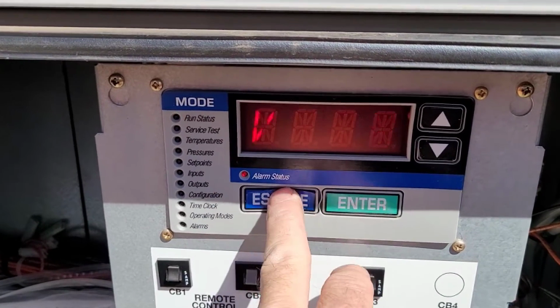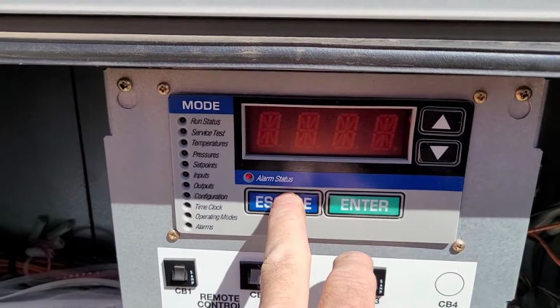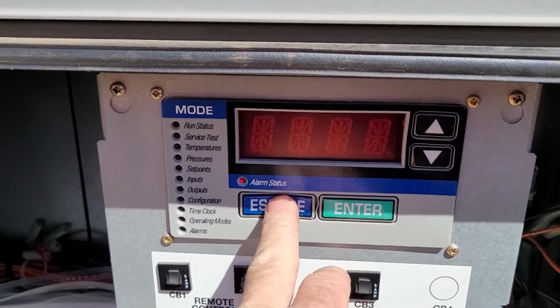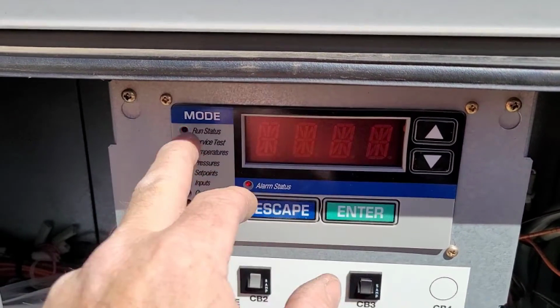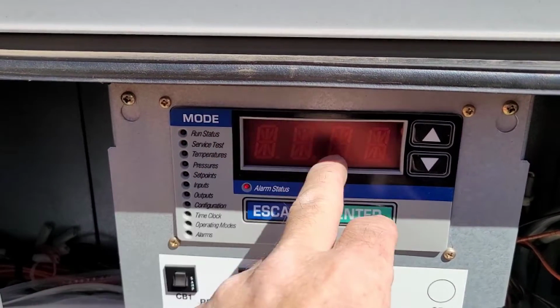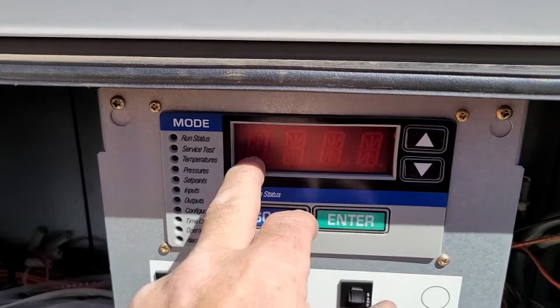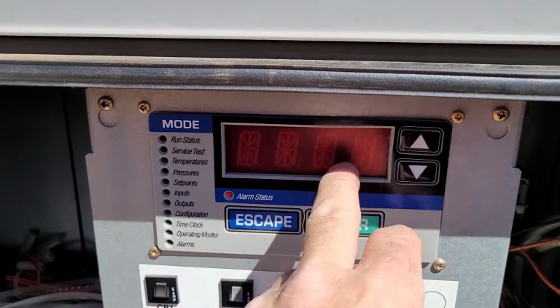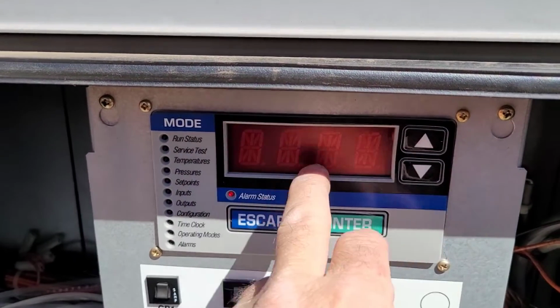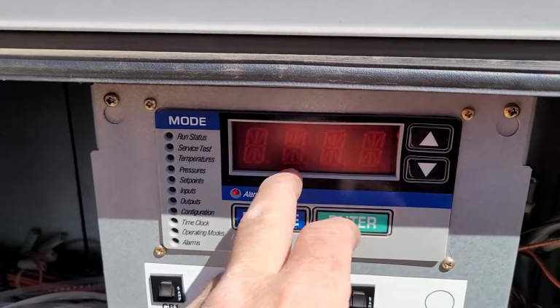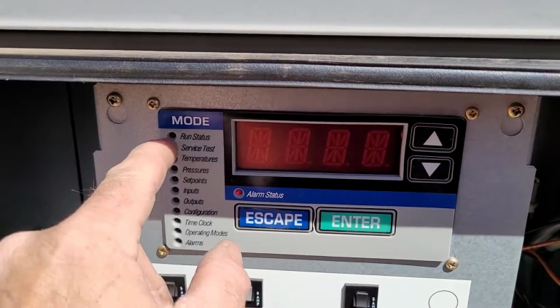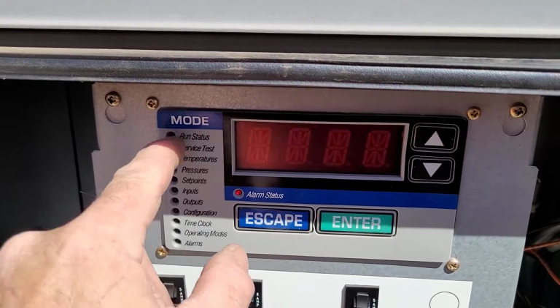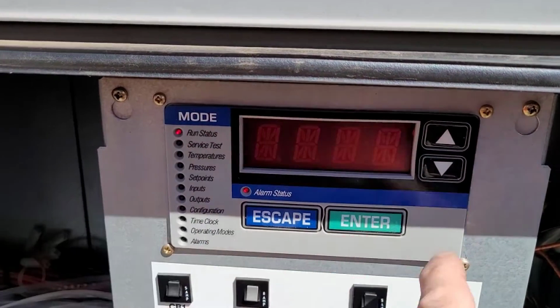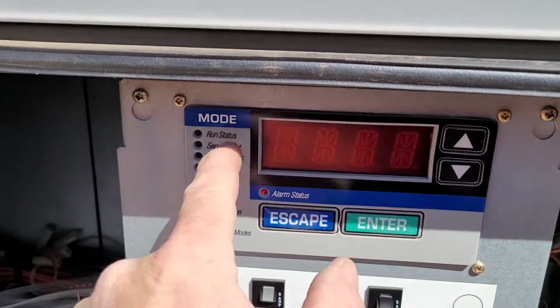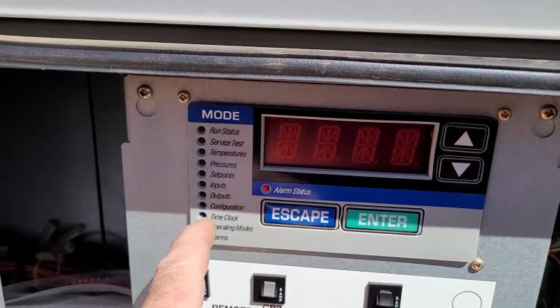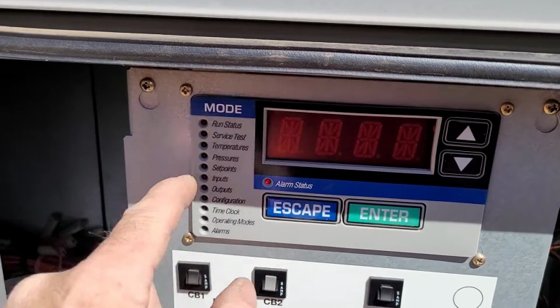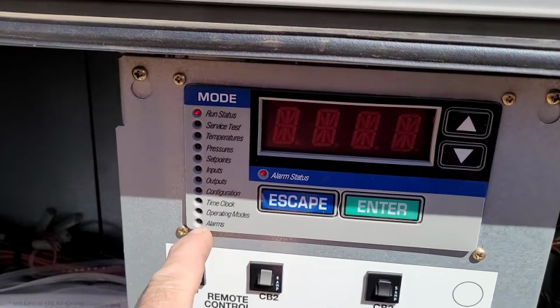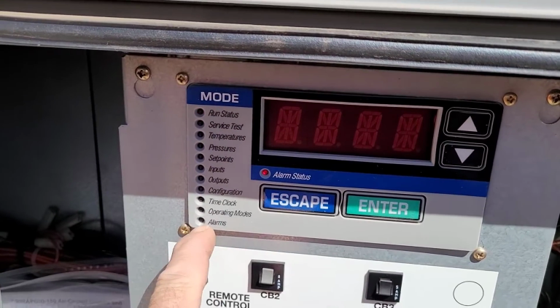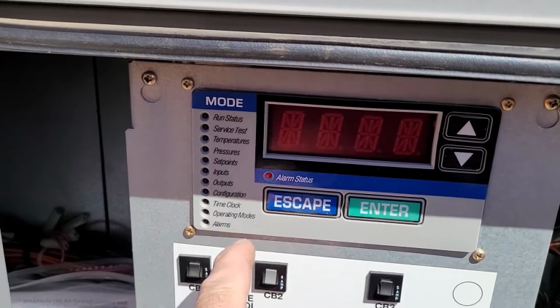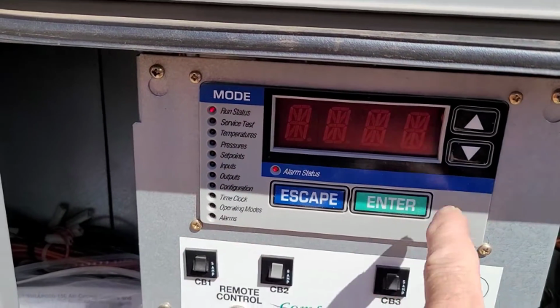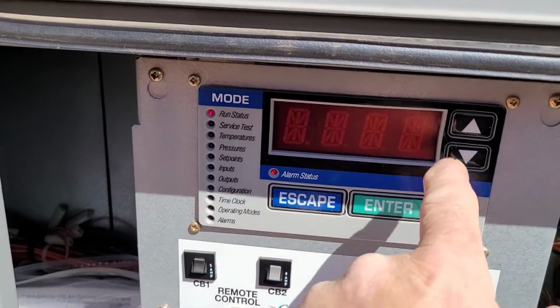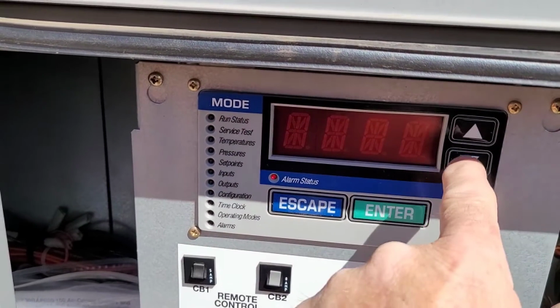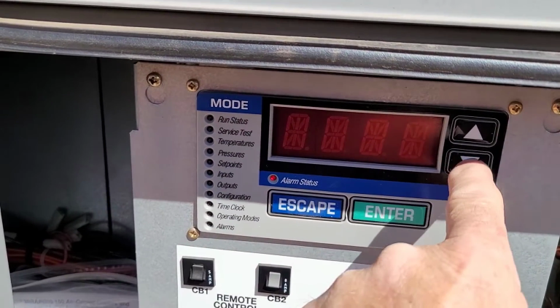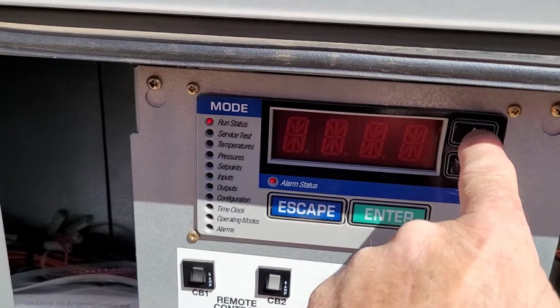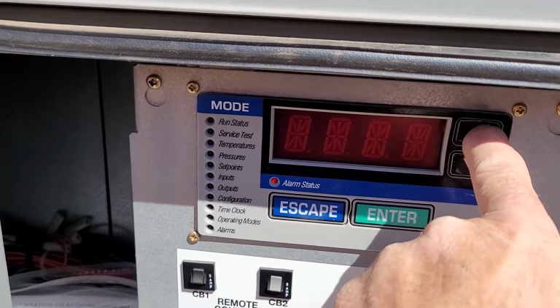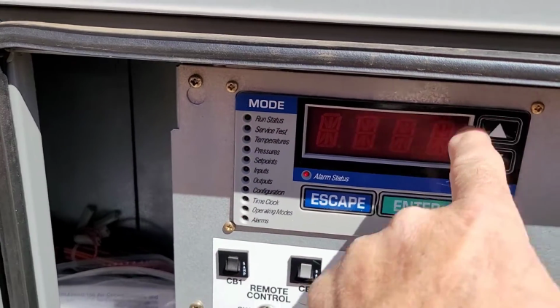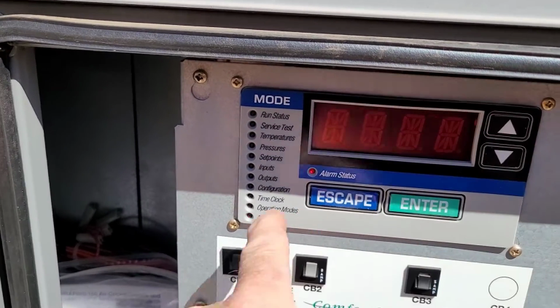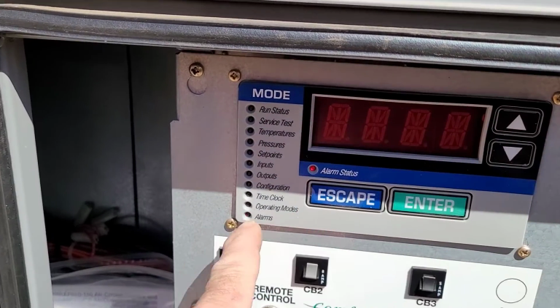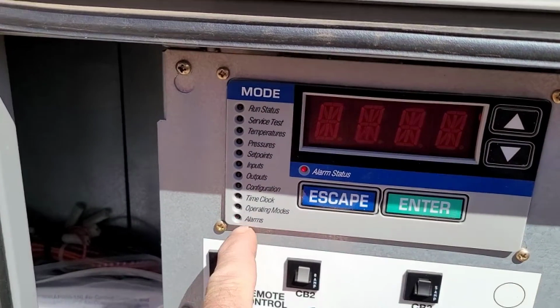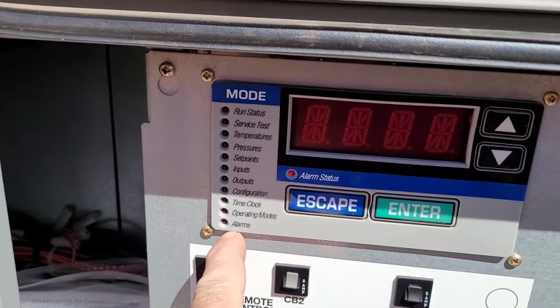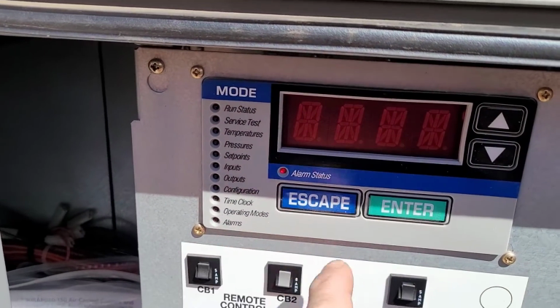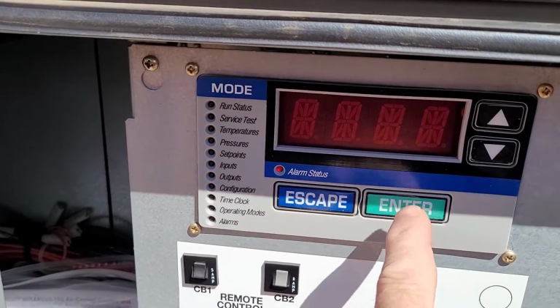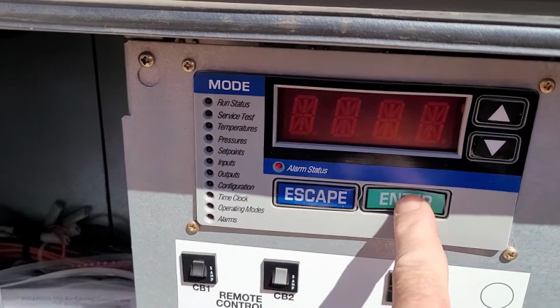So we can hit escape to blank out the marquee, then move the LED down to alarm. You can go down or just go up once to get the LED to light up there, then hit enter.